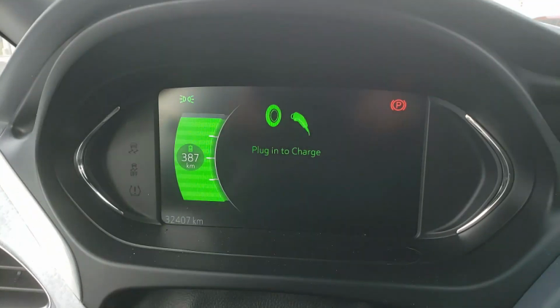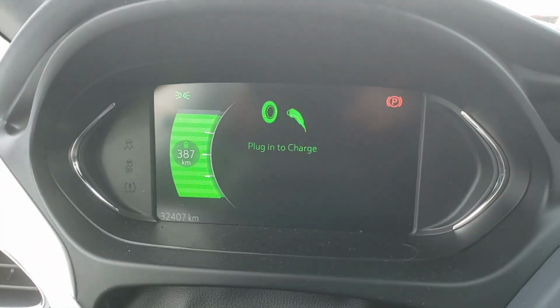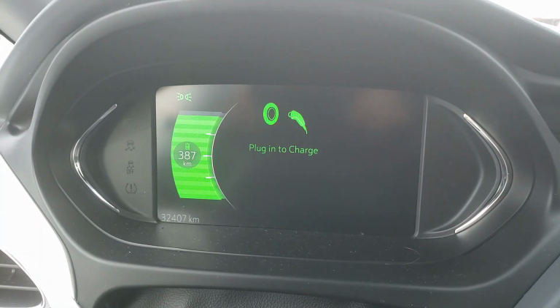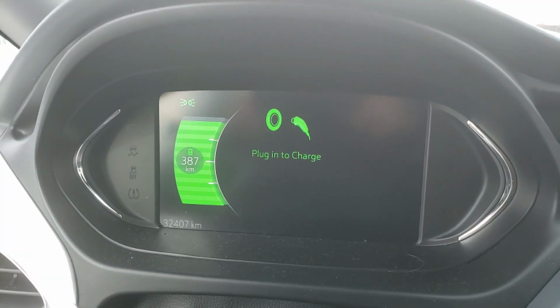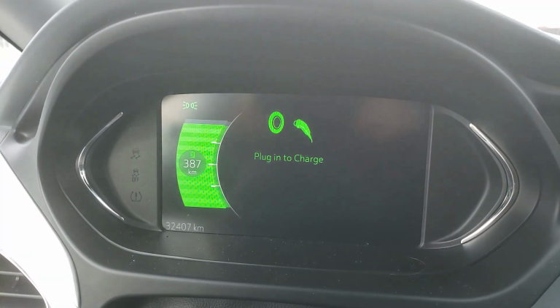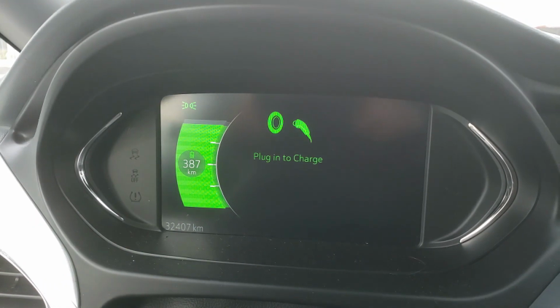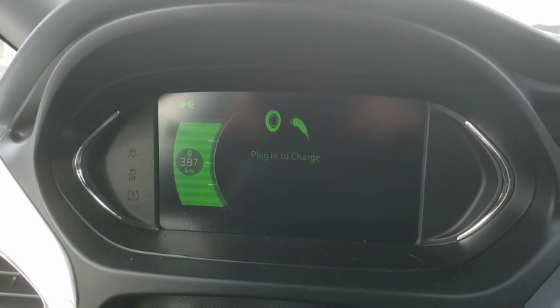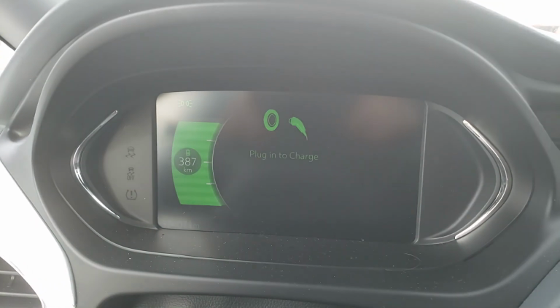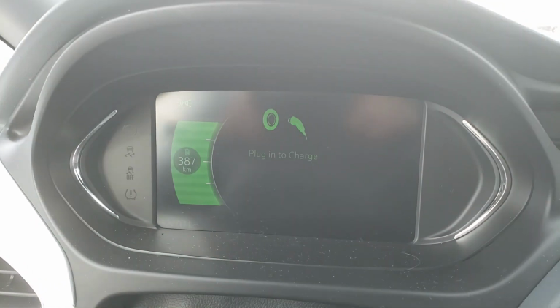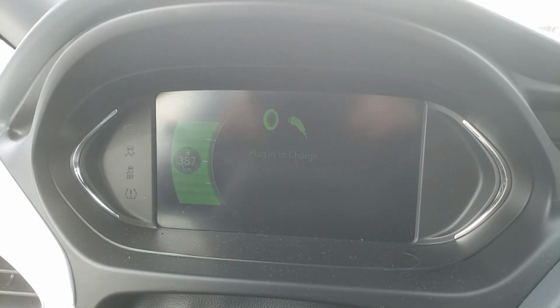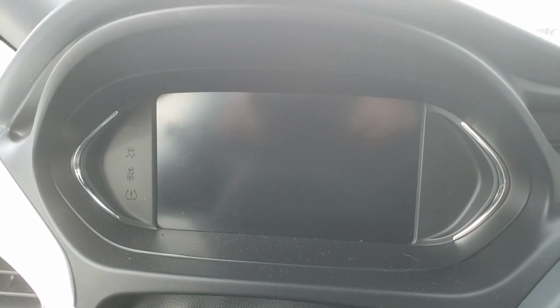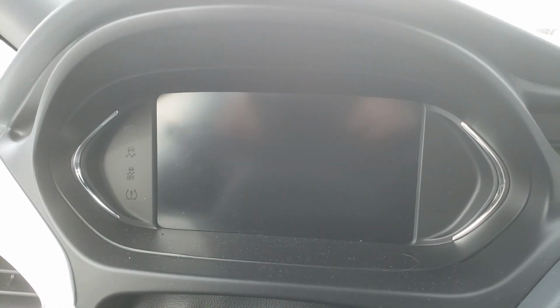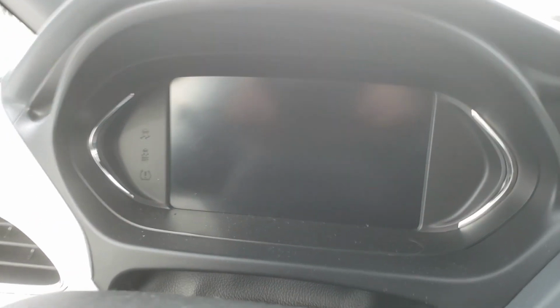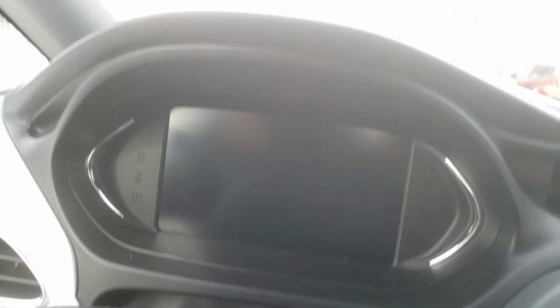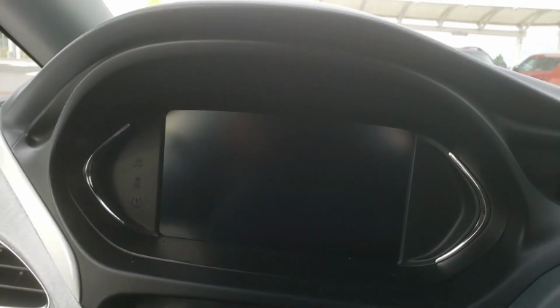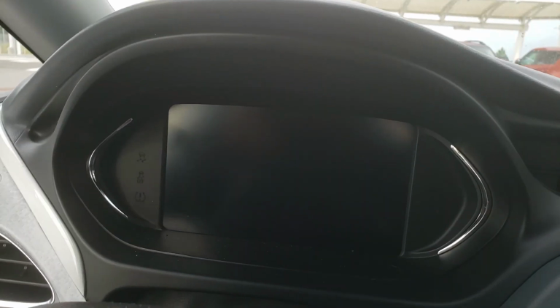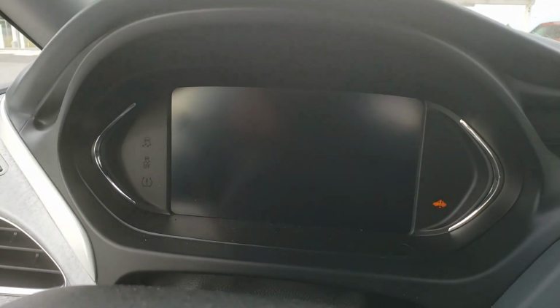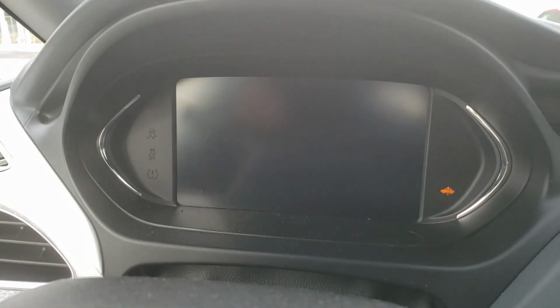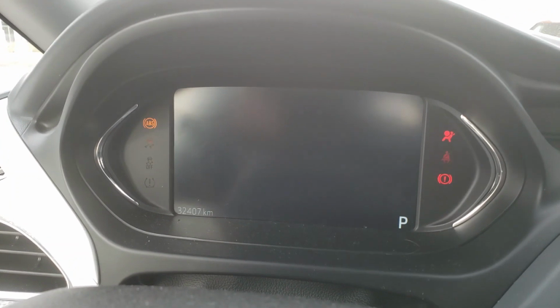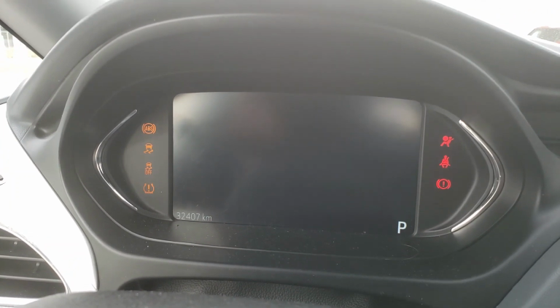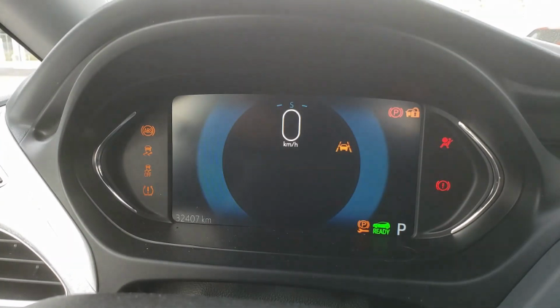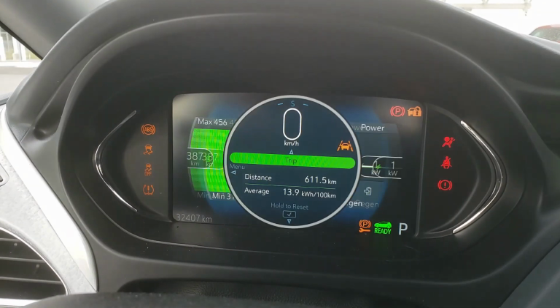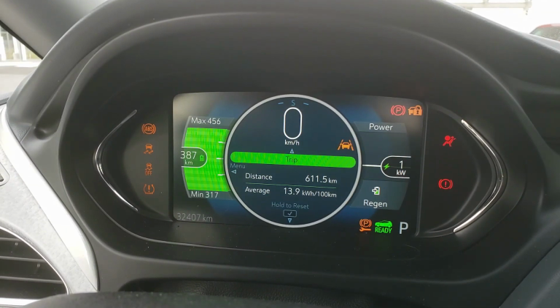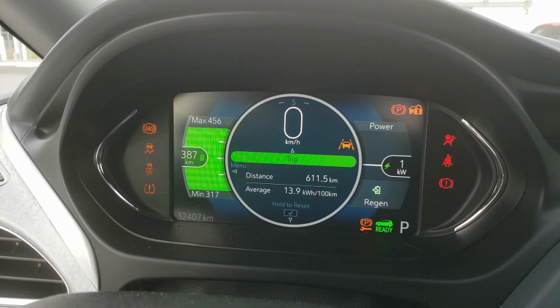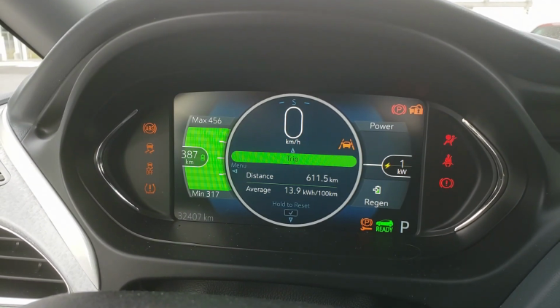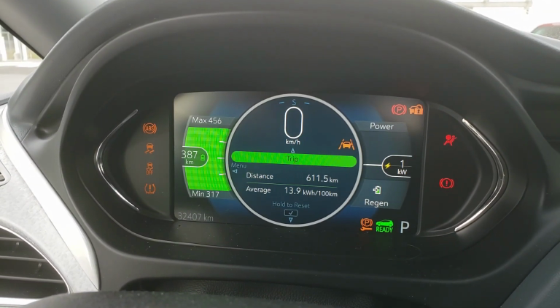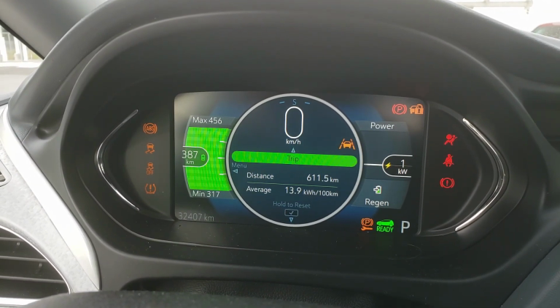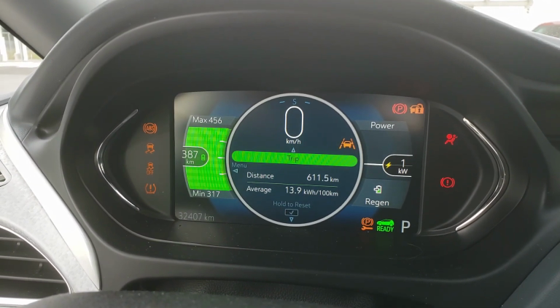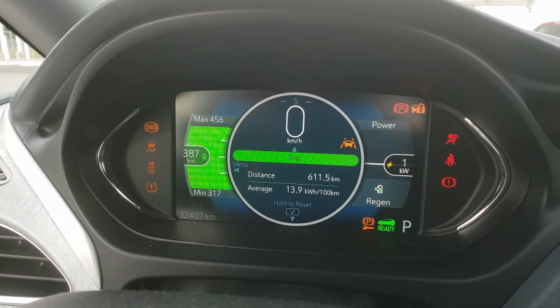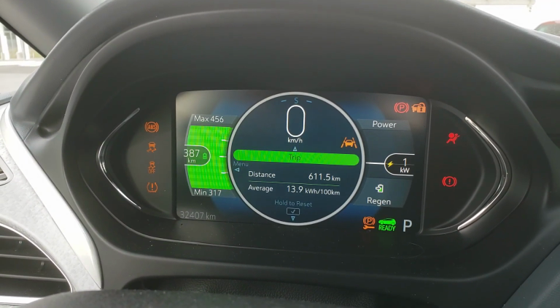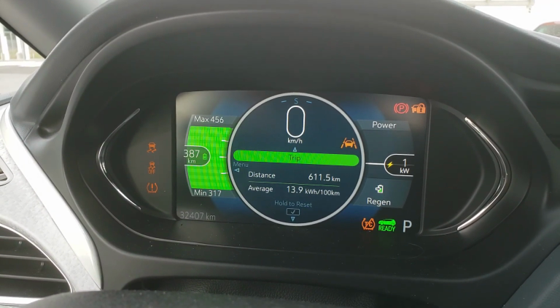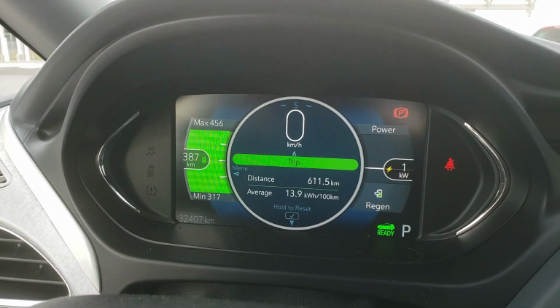Okay, so after five days sitting at the airport, that is my estimated range. I'll have to check back against what we left with and see how much we lost while we were away.